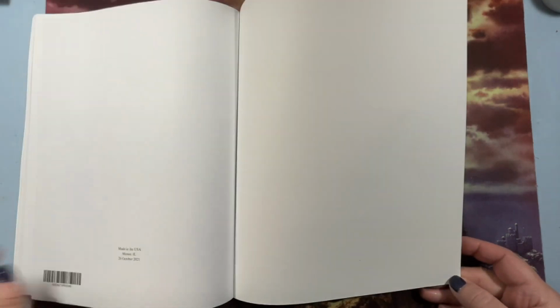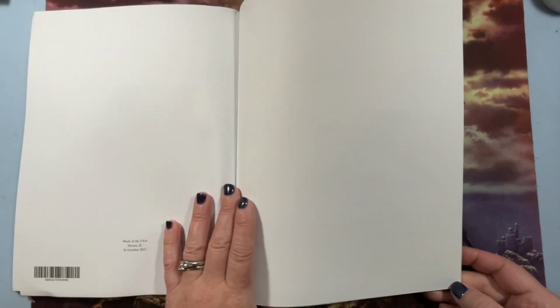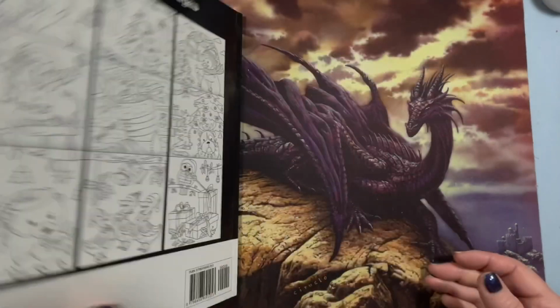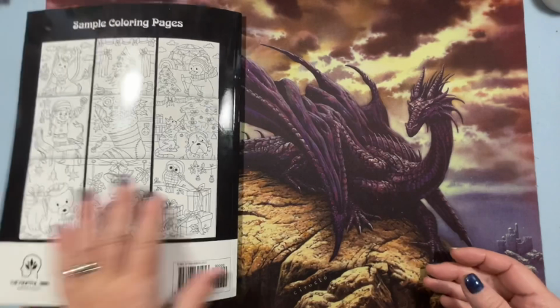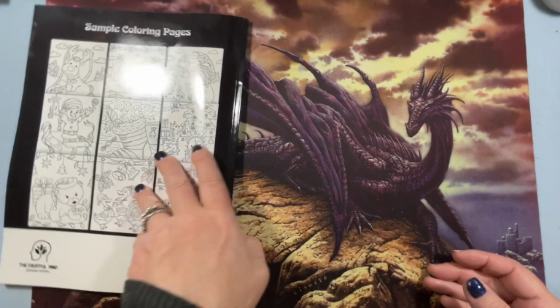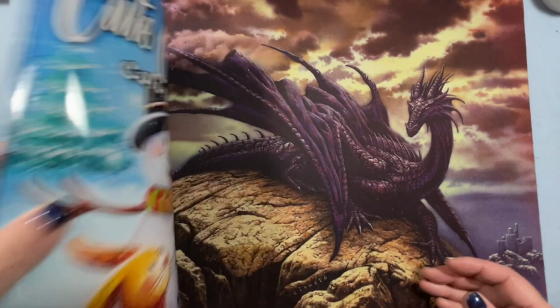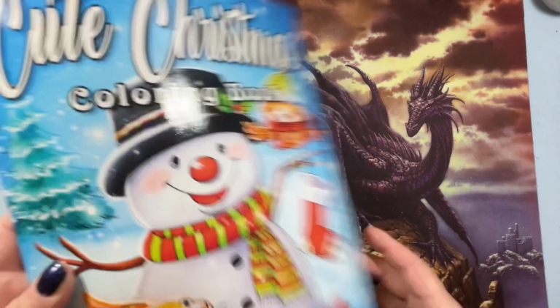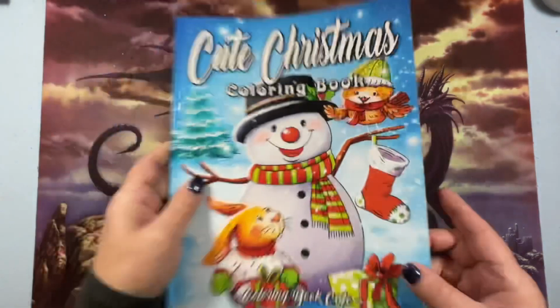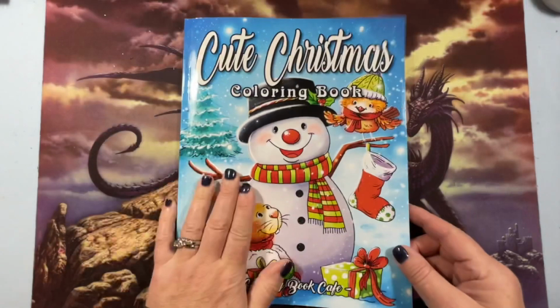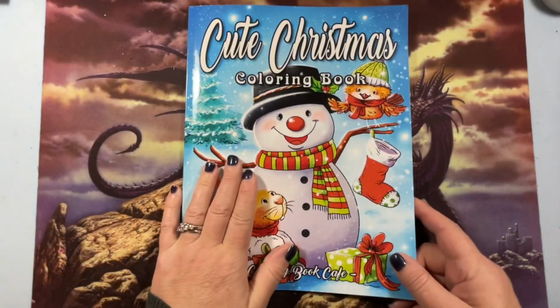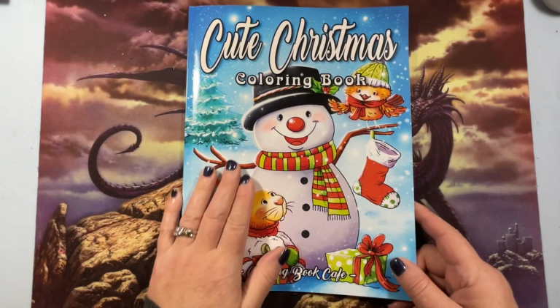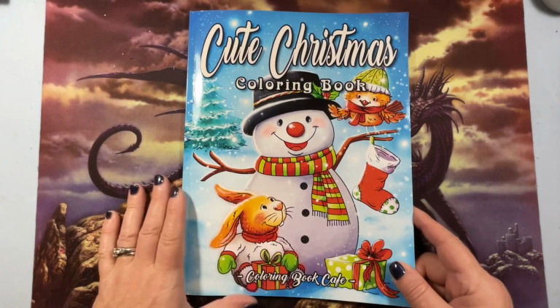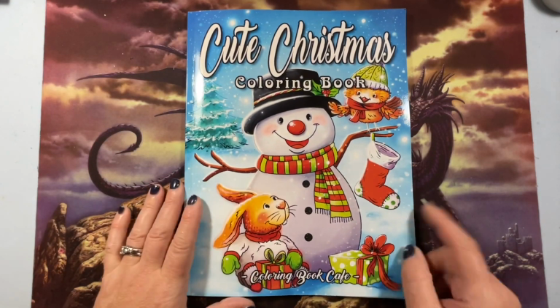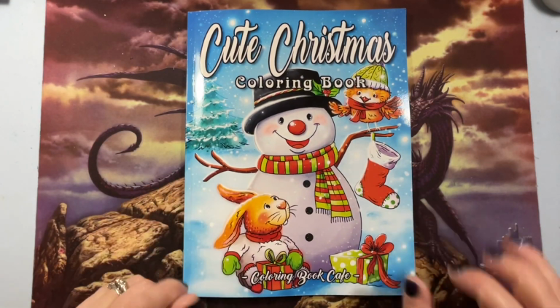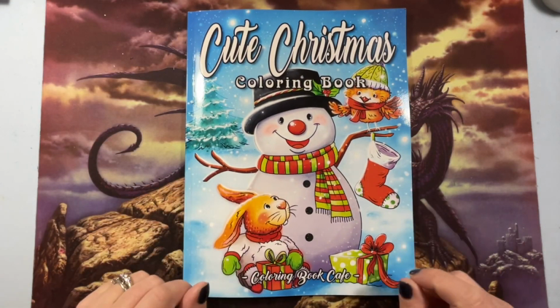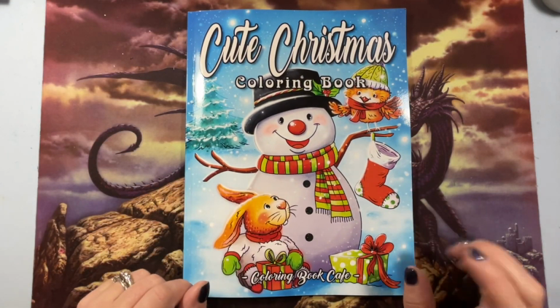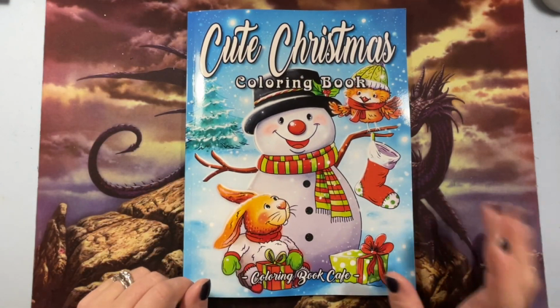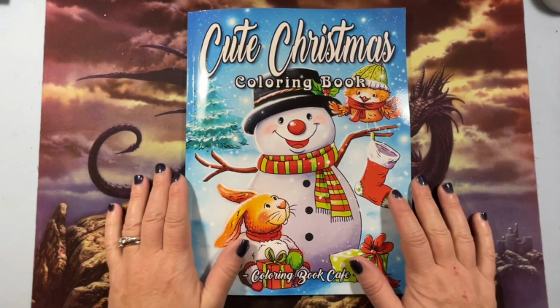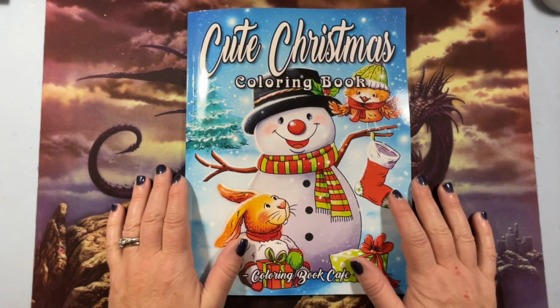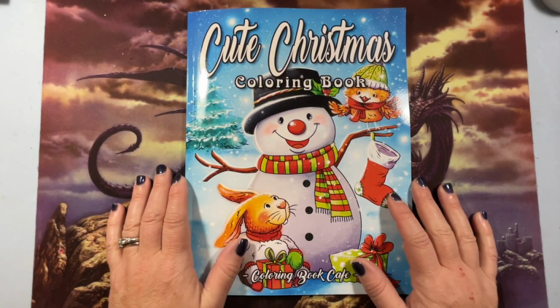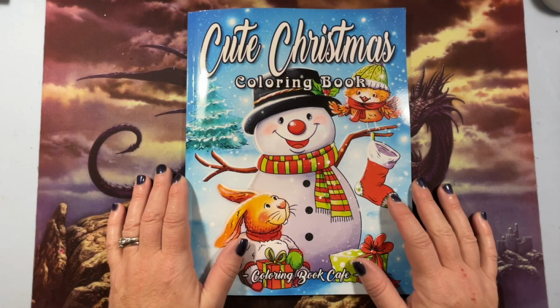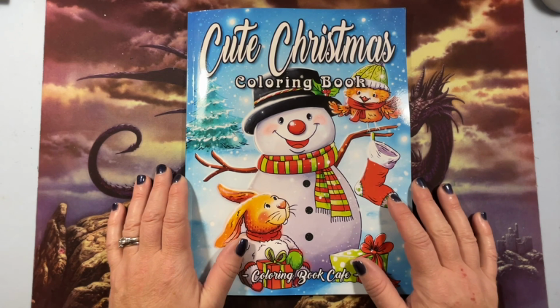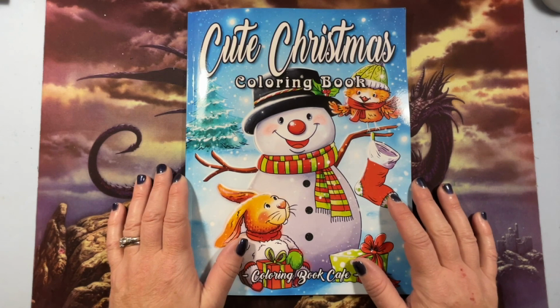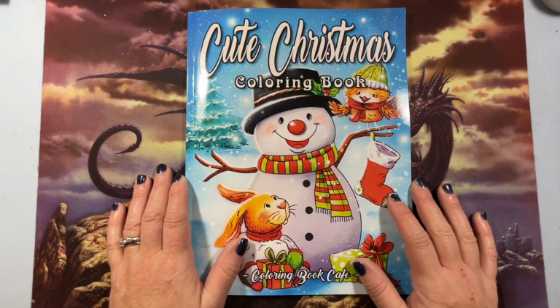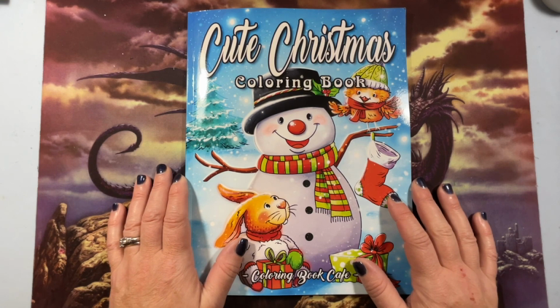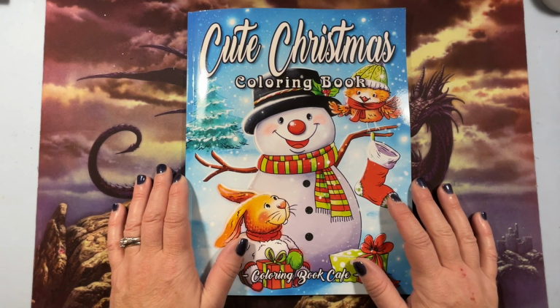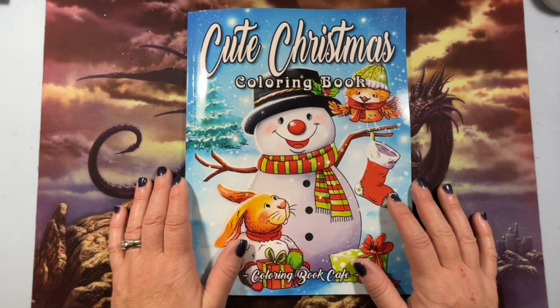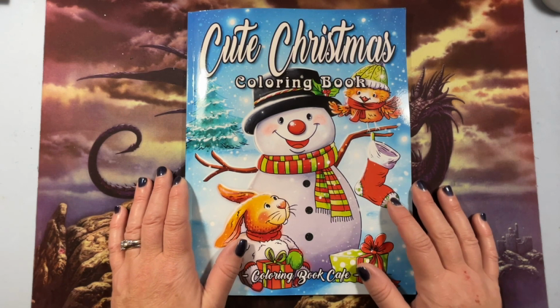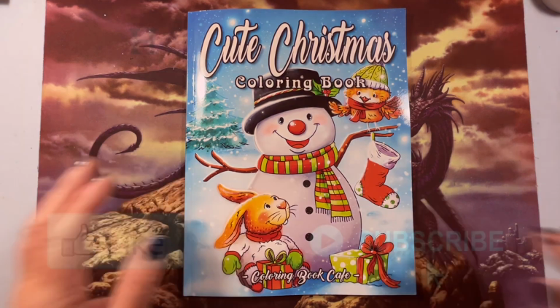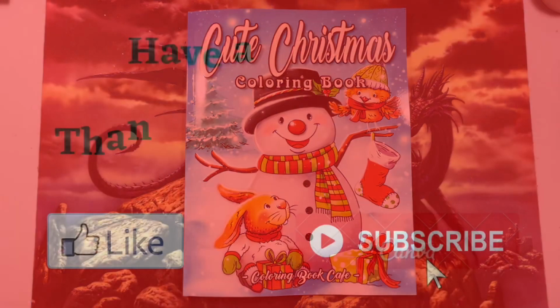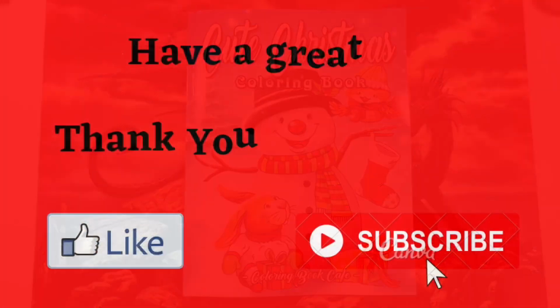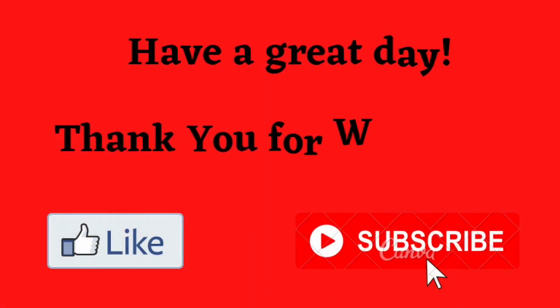There we go. That is Cute Christmas Coloring Book by Coloring Book Cafe. Thank you for watching and have a great day. See you in the next video. Bye!